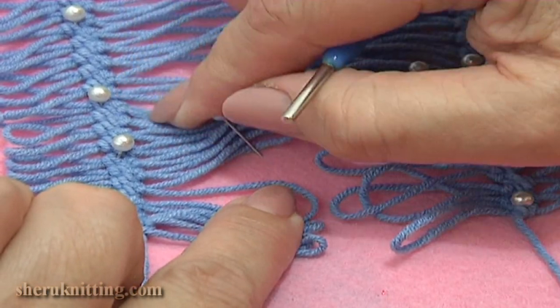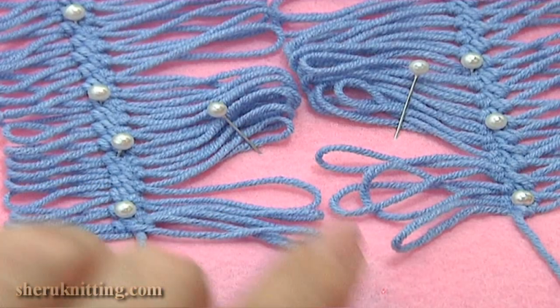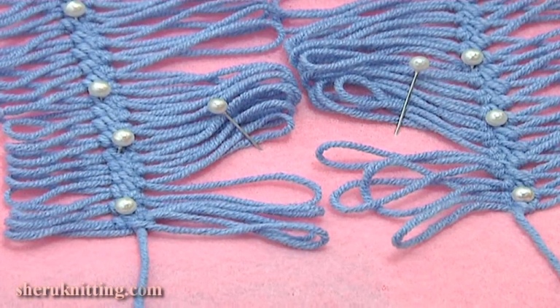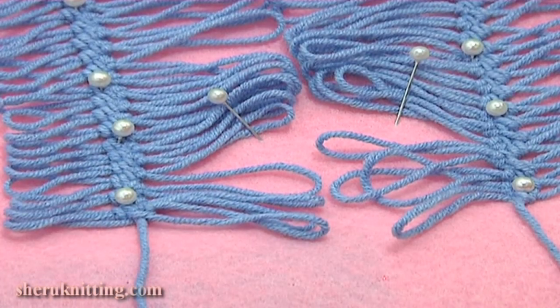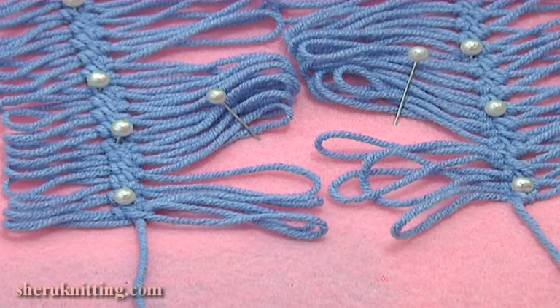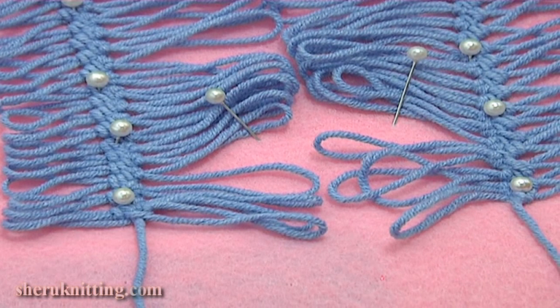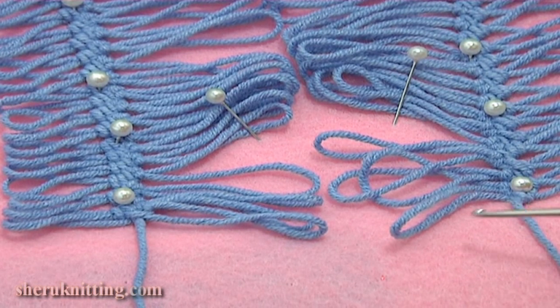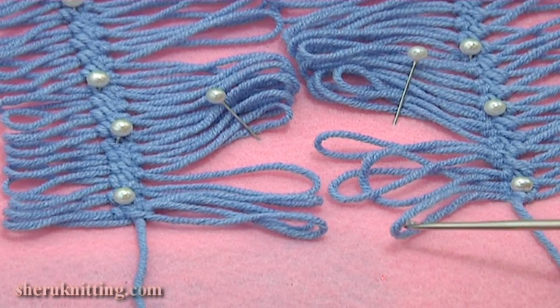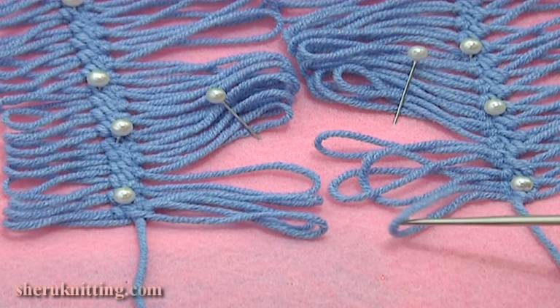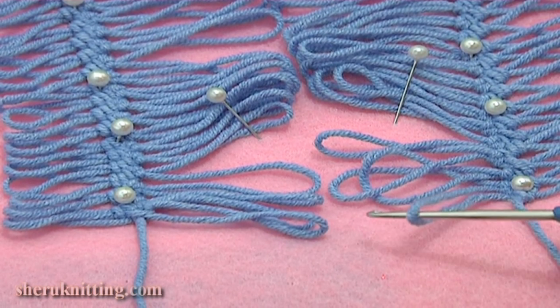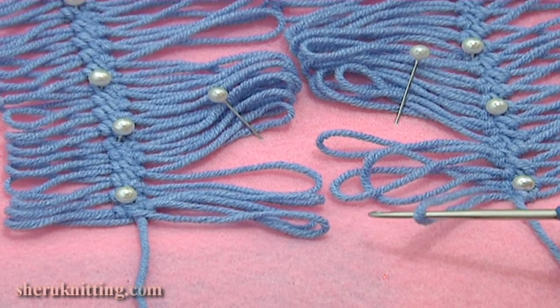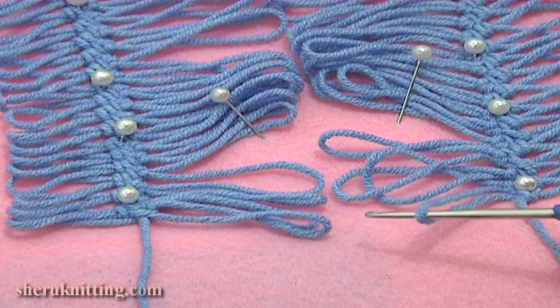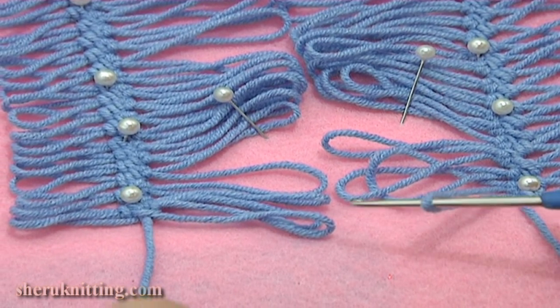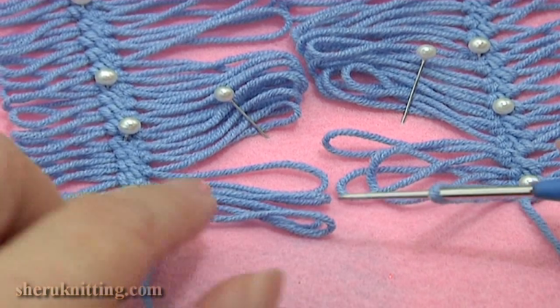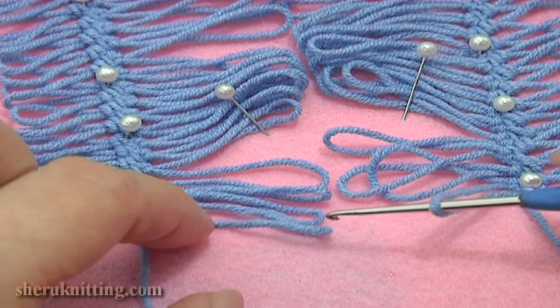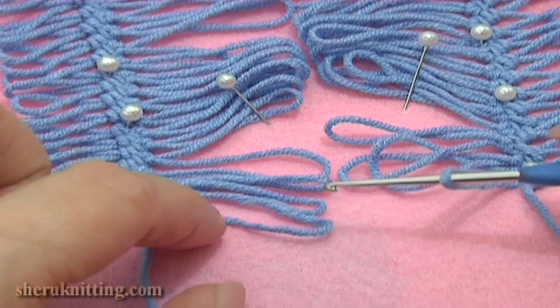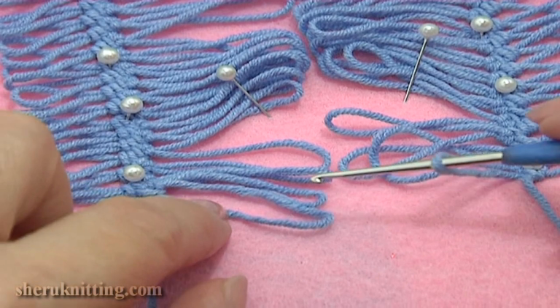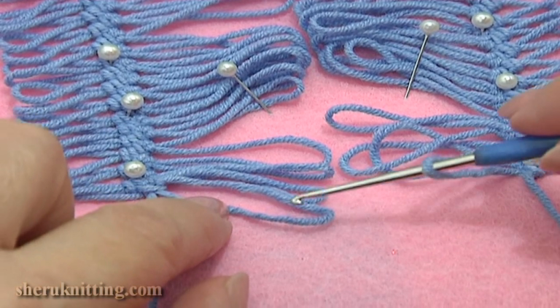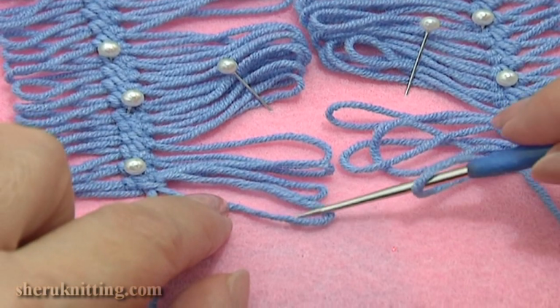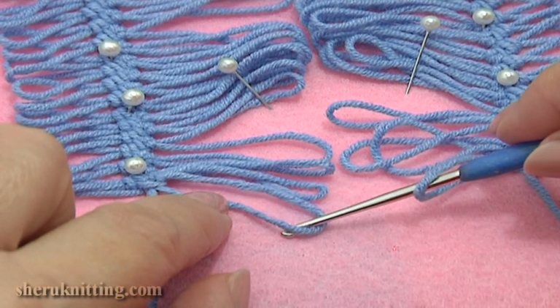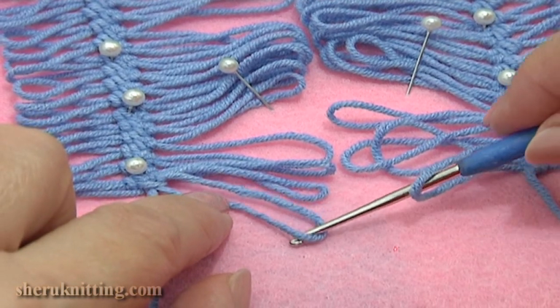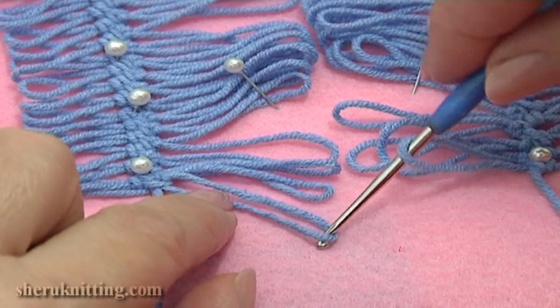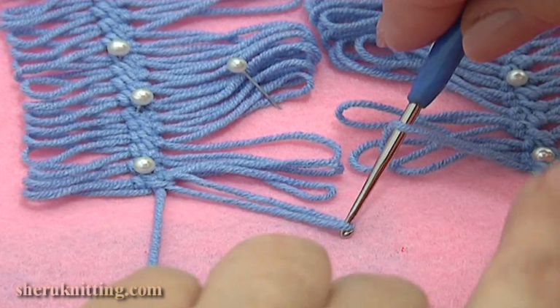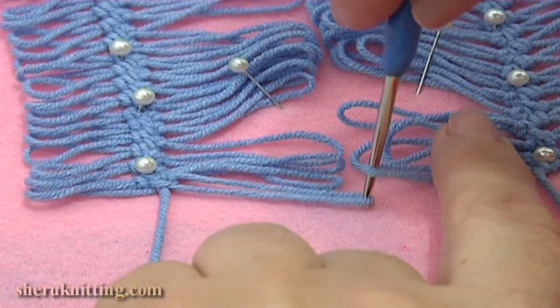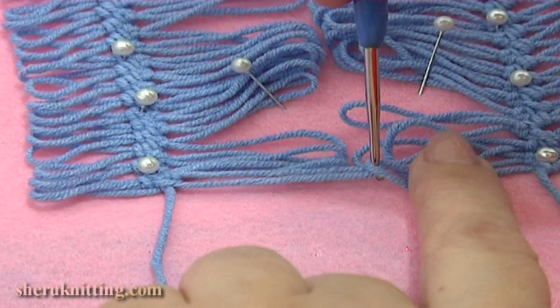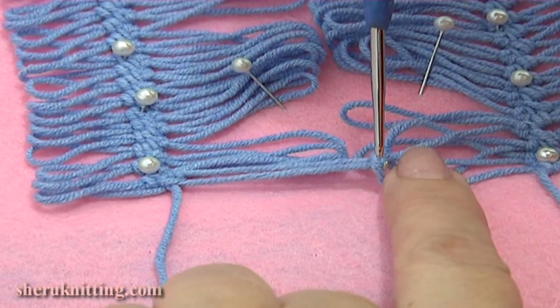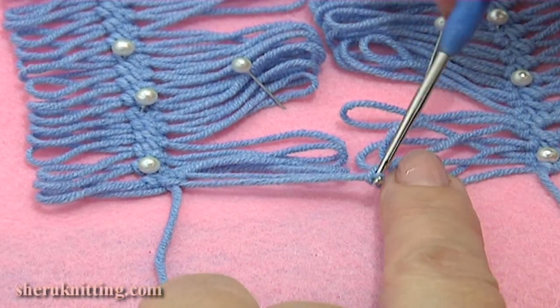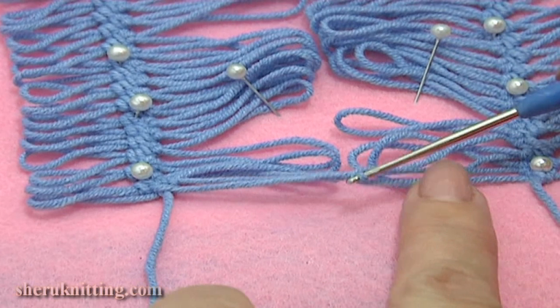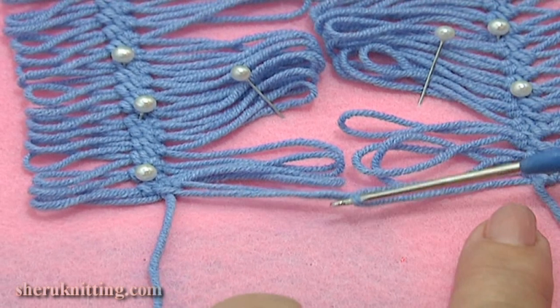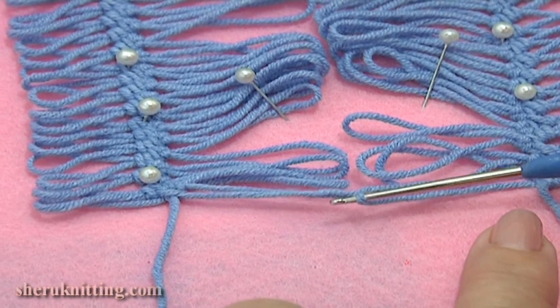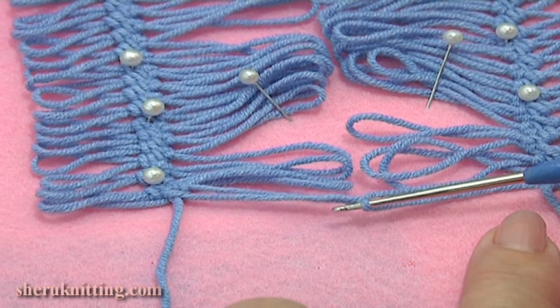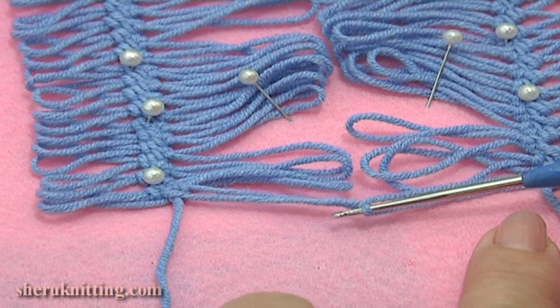Now we can begin. Pick up the first loop on the right and hold it on the hook. Then take the first loop on the left strip and pull it through the loop on the hook. That's how we start.